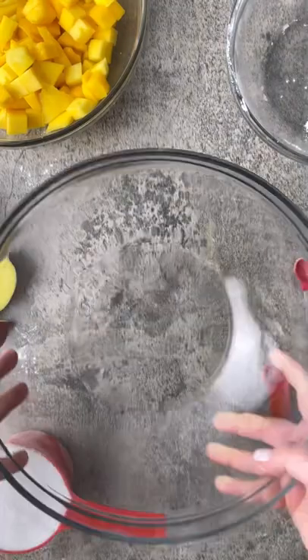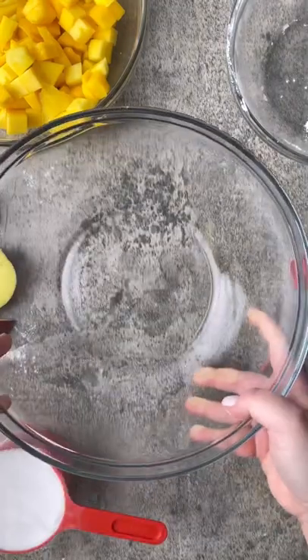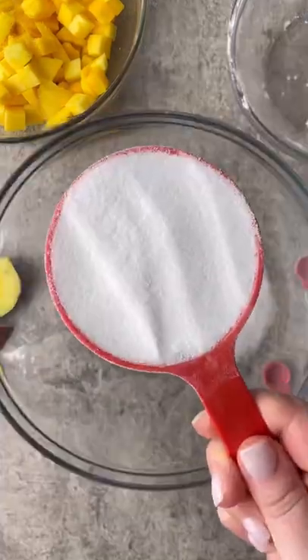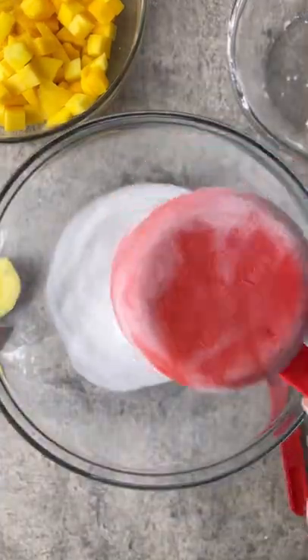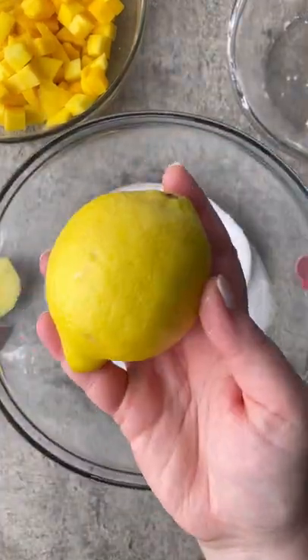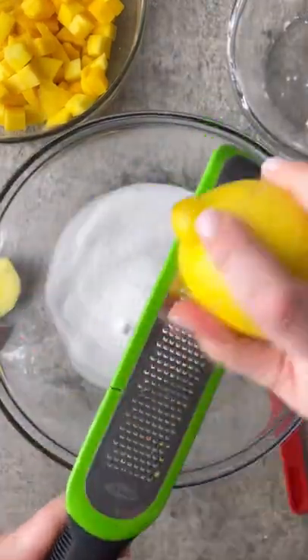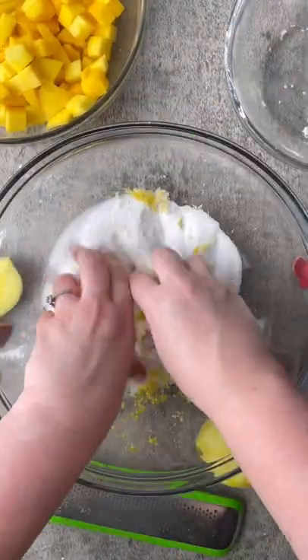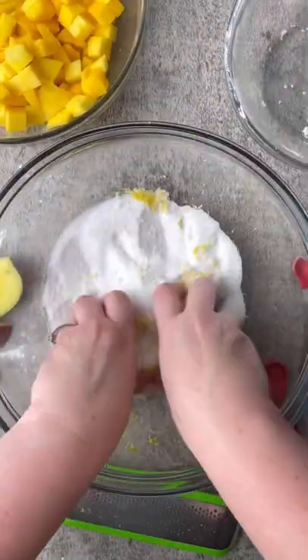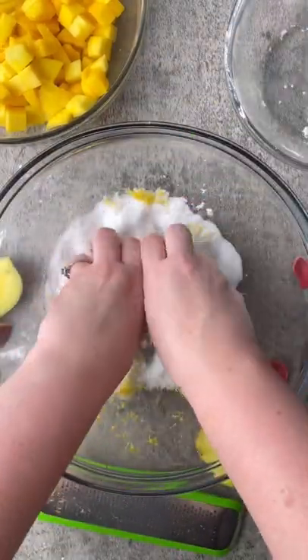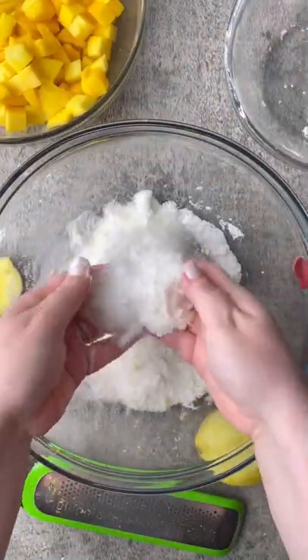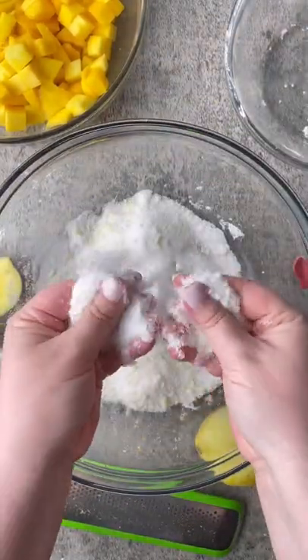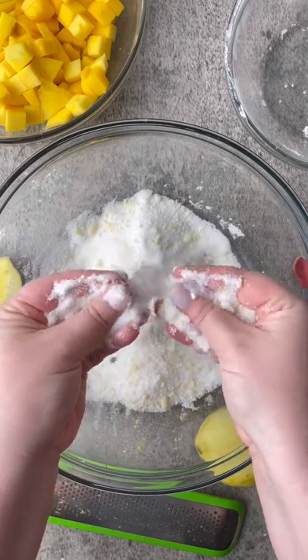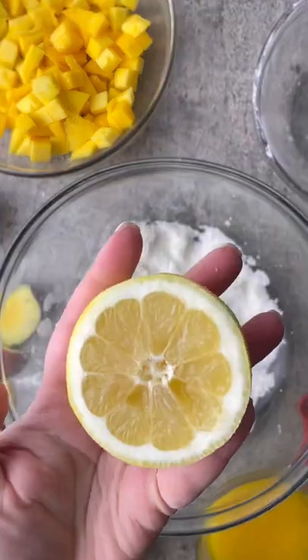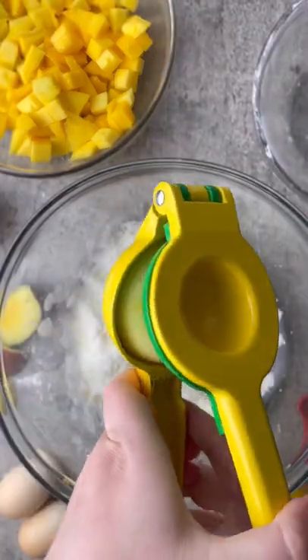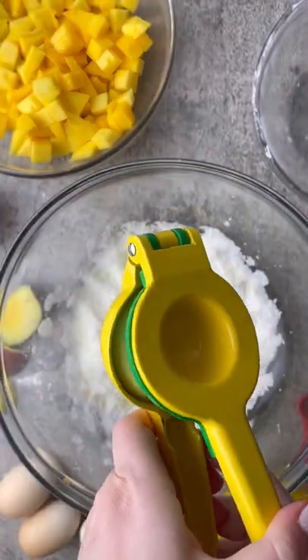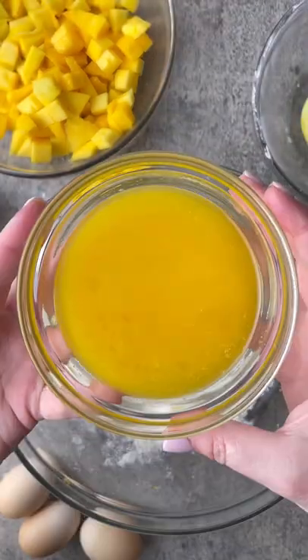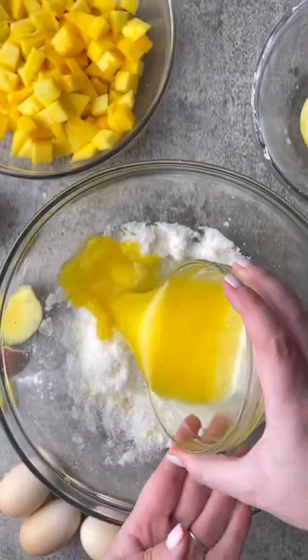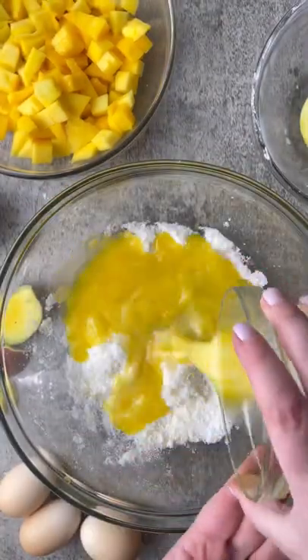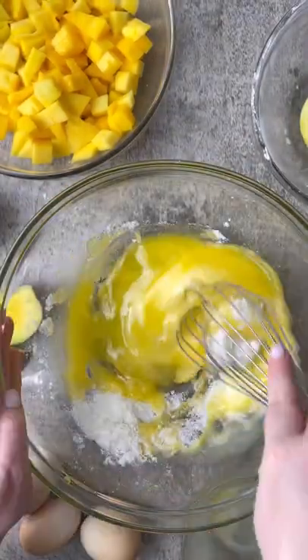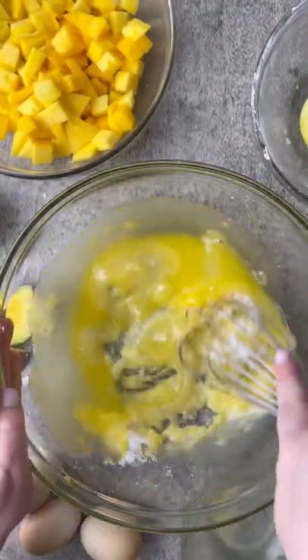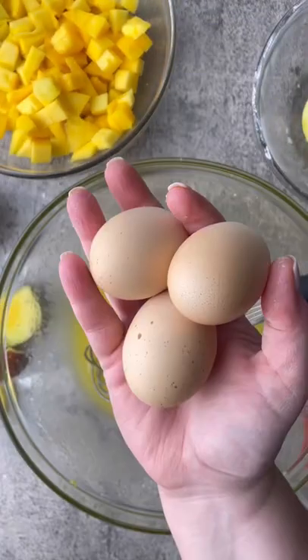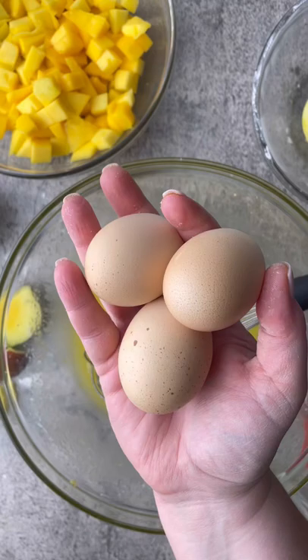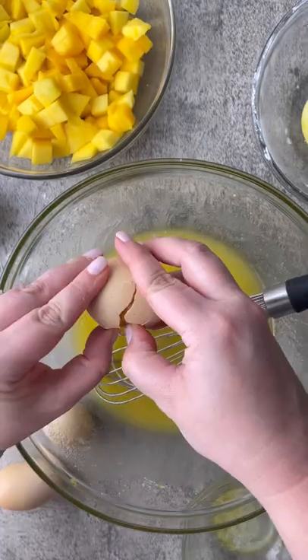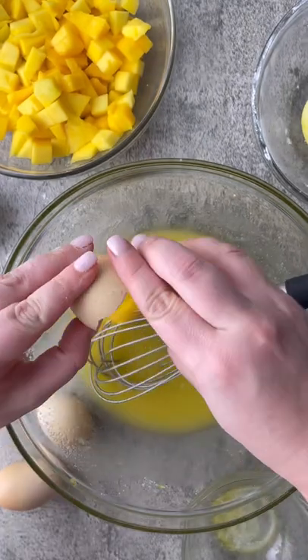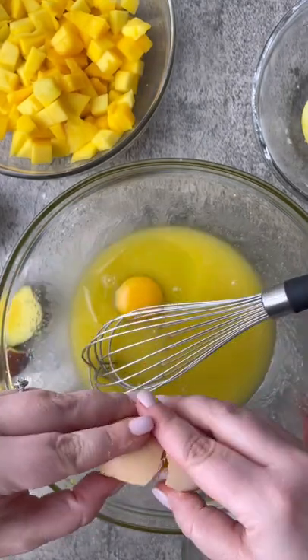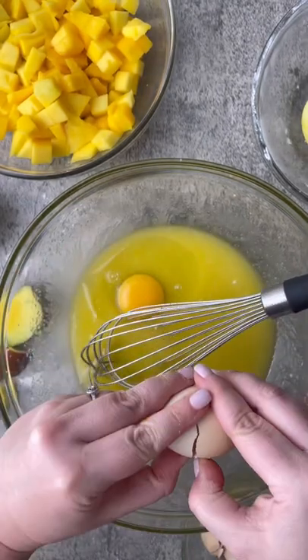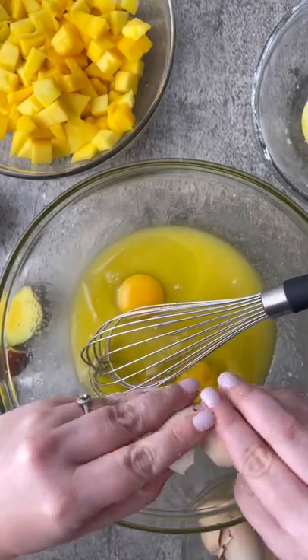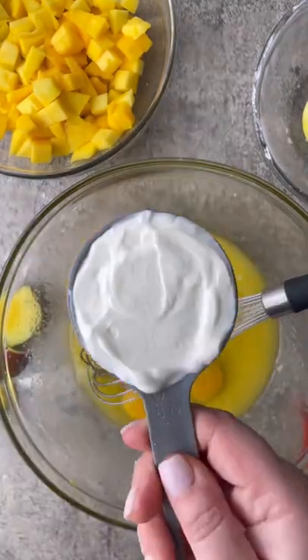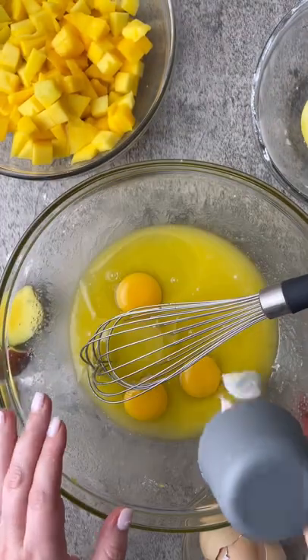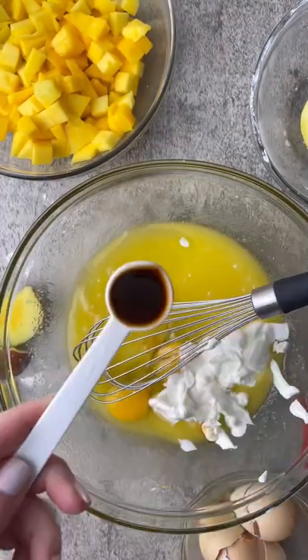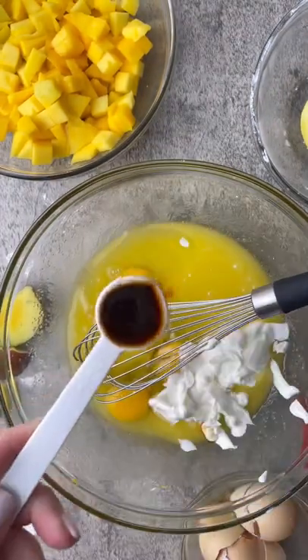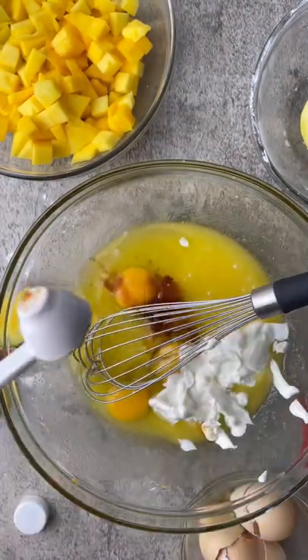In a separate bowl, use your hands to pinch together sugar with the zest of one lime until fragrant, just to release those oils. Then you're going to add in about a tablespoon of lemon juice and some melted butter. Give that a good stir. Then you're just going to whisk in three eggs with some Greek yogurt and some vanilla extract until nice and smooth.